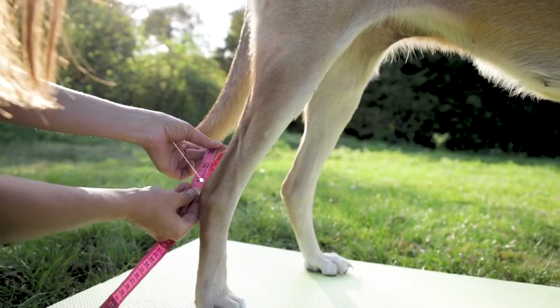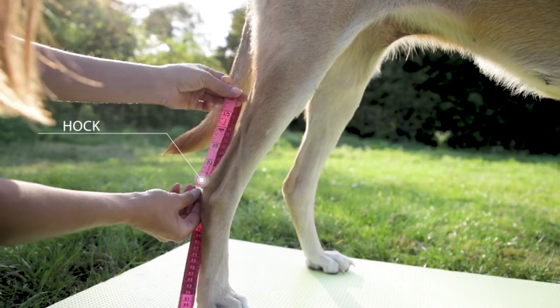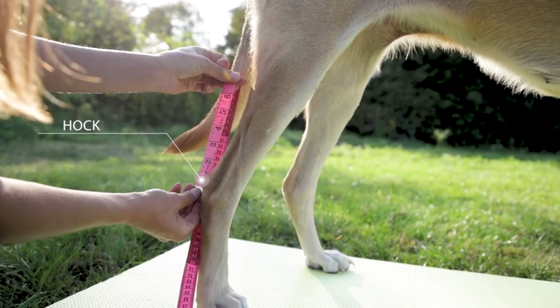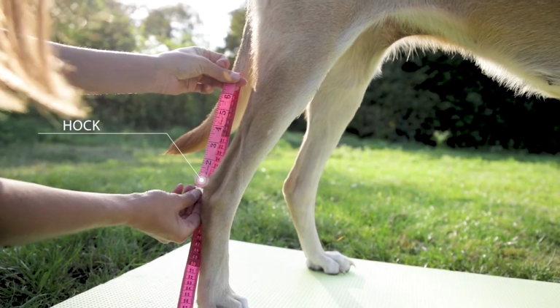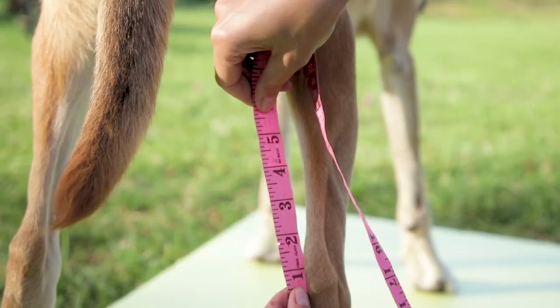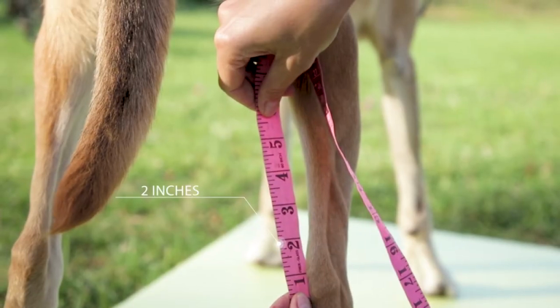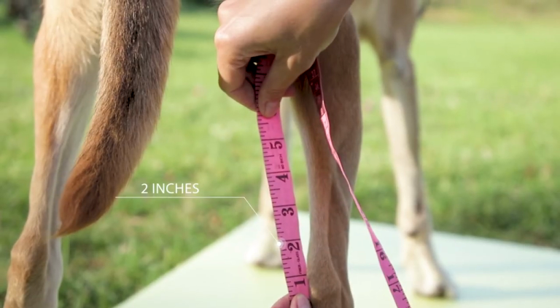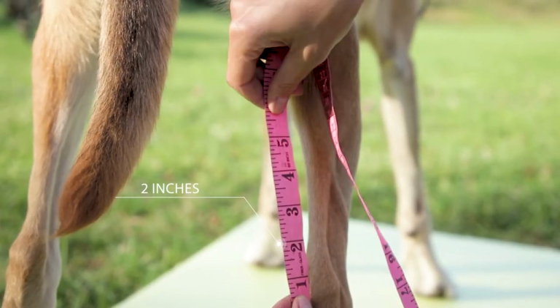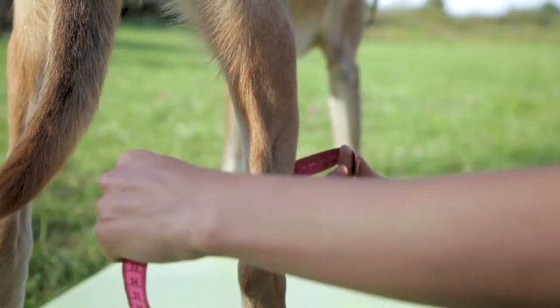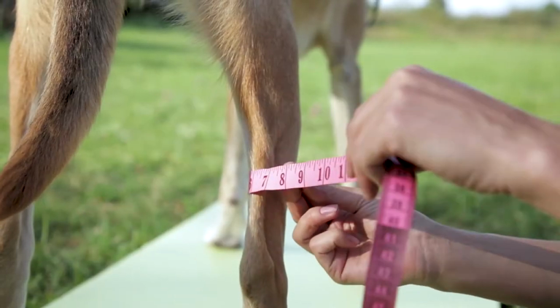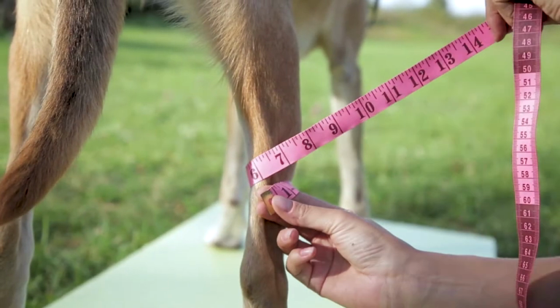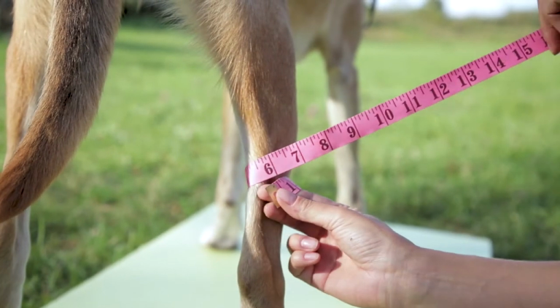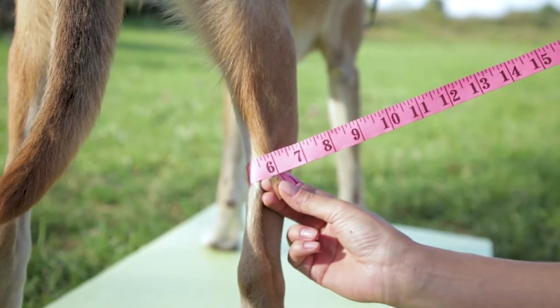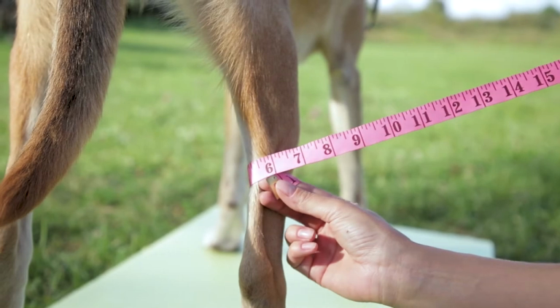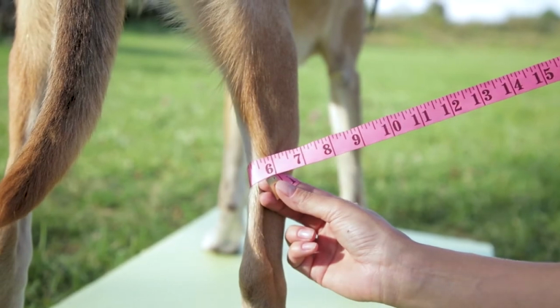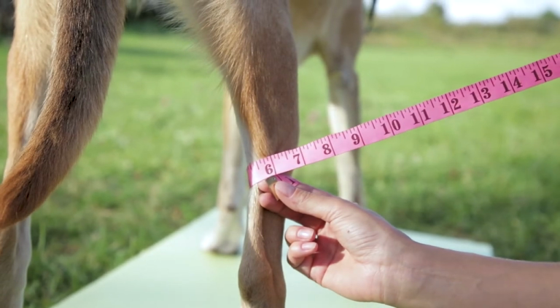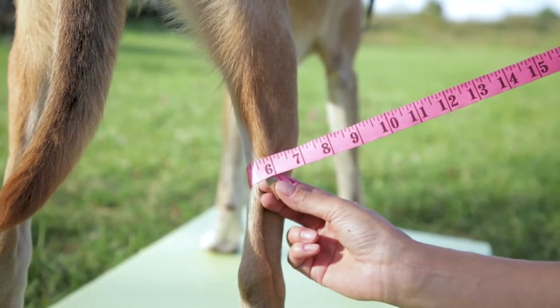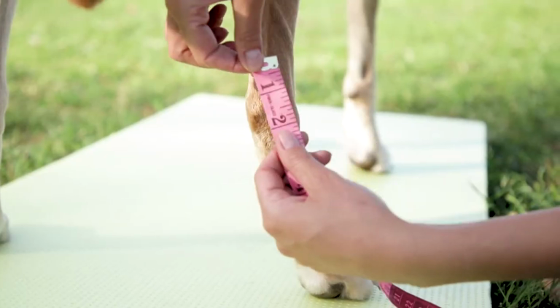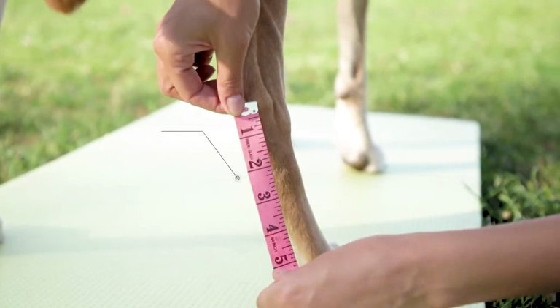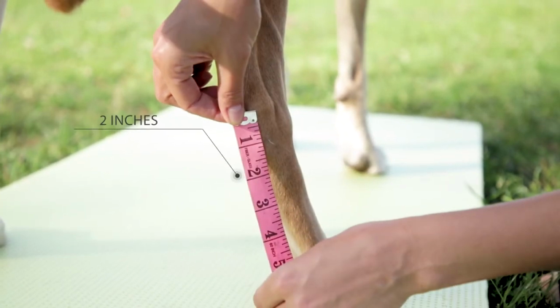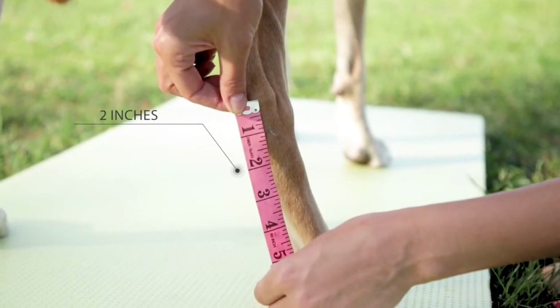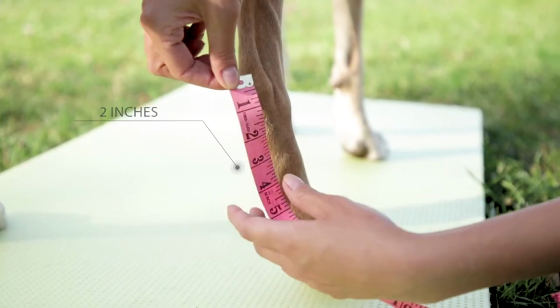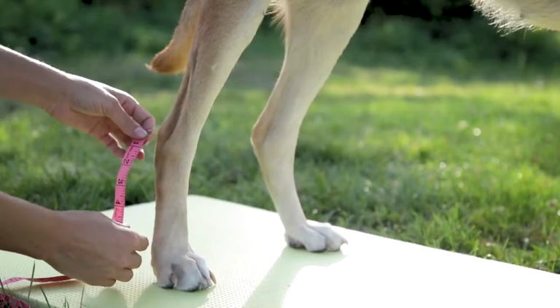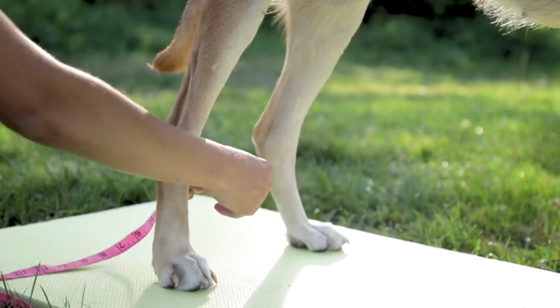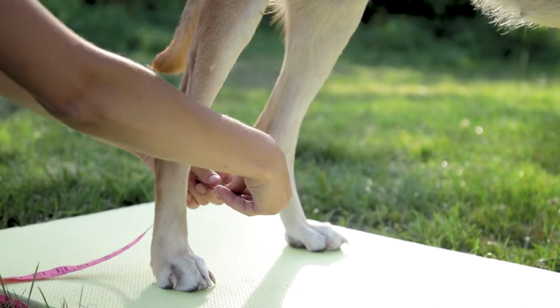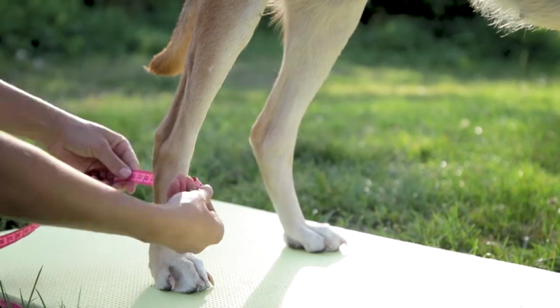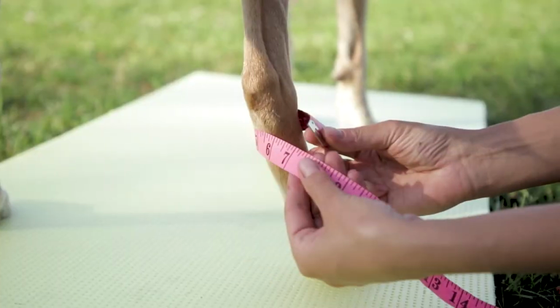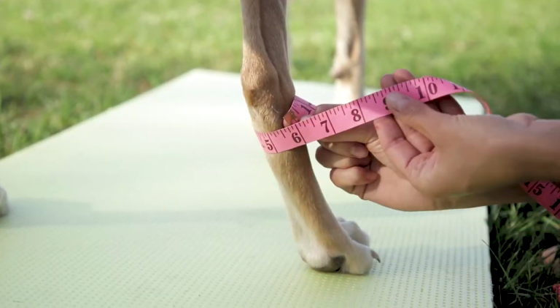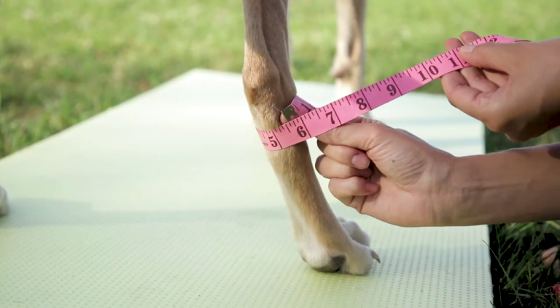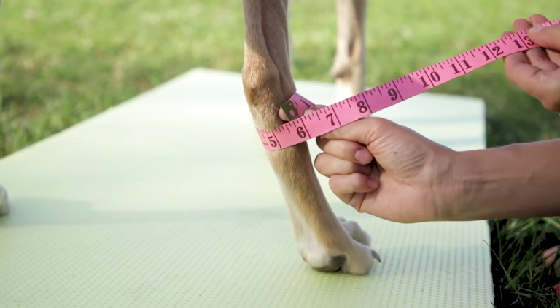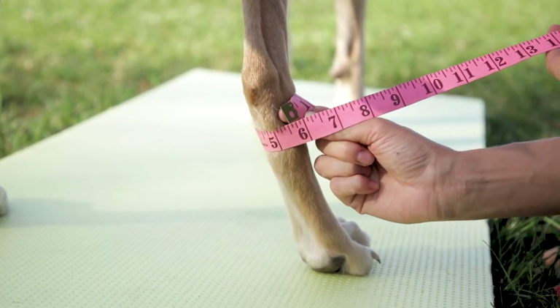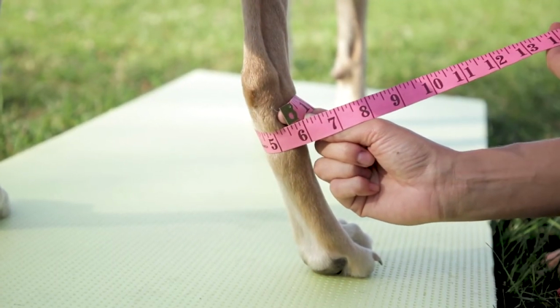Locate your dog's hock. At 2 inches above the hock, measure the leg's circumference with one finger under the measuring tape. At 2 inches below the hock, measure the leg's circumference with one finger under the measuring tape.